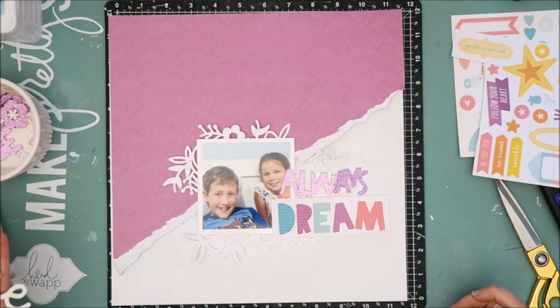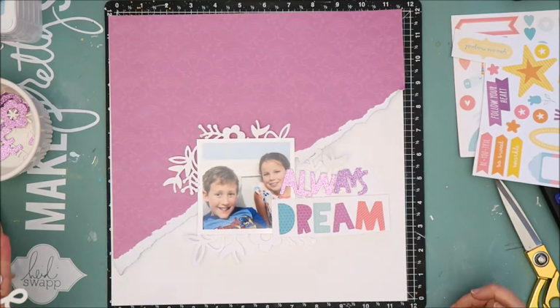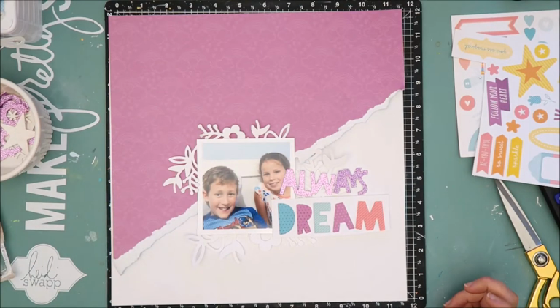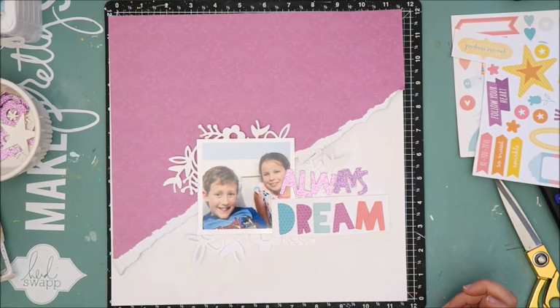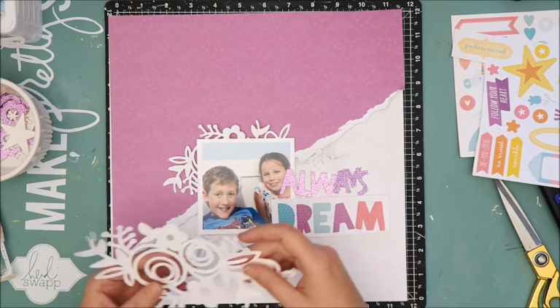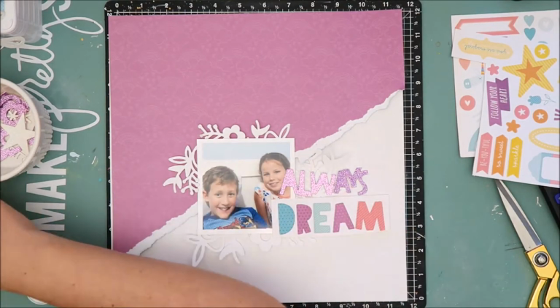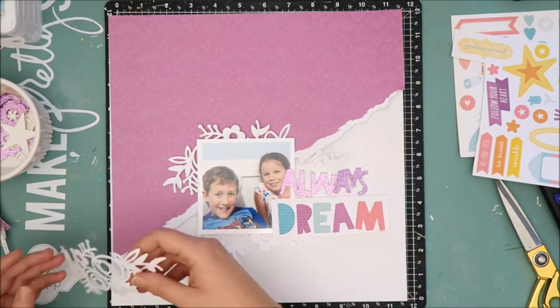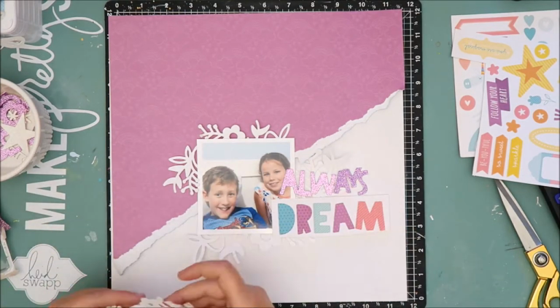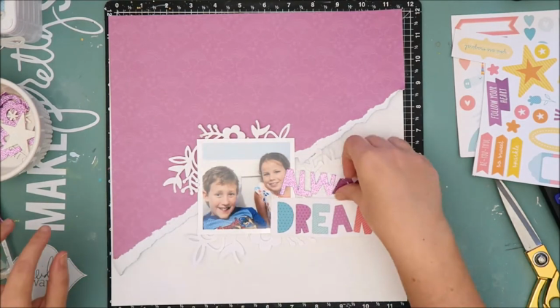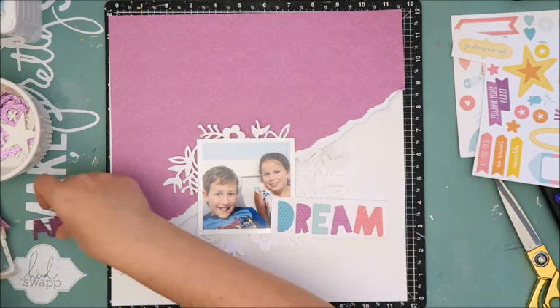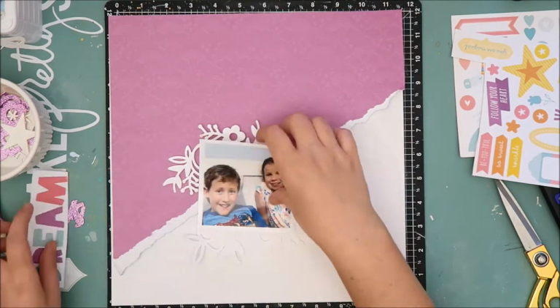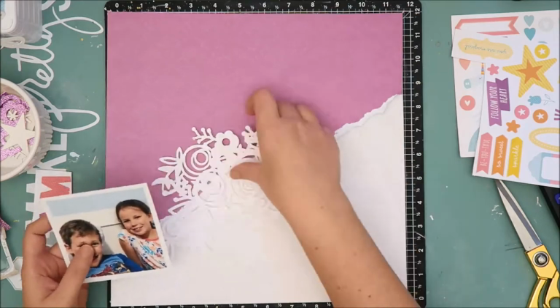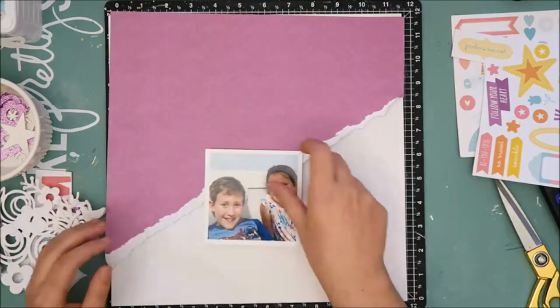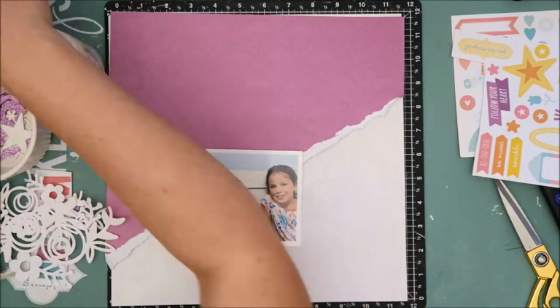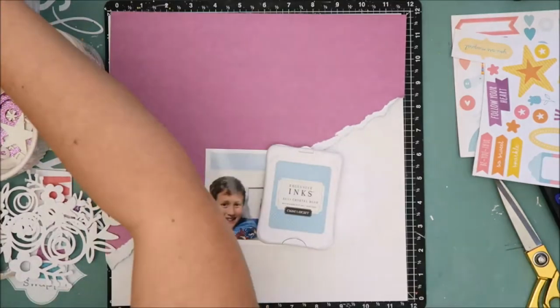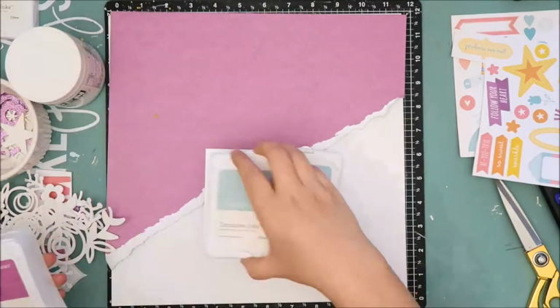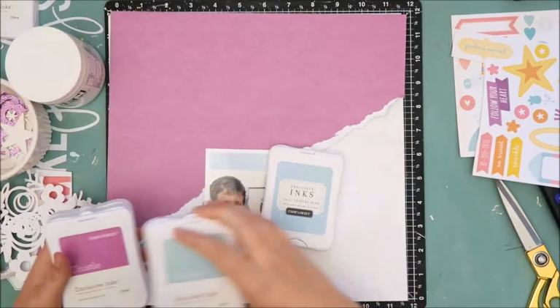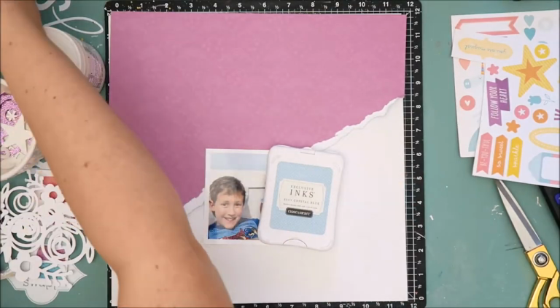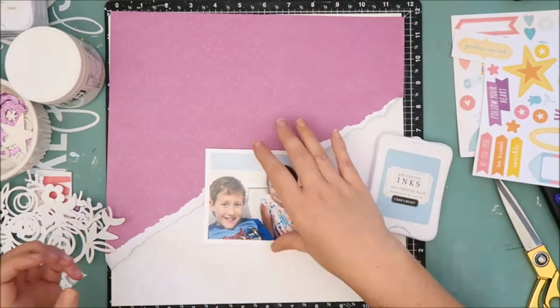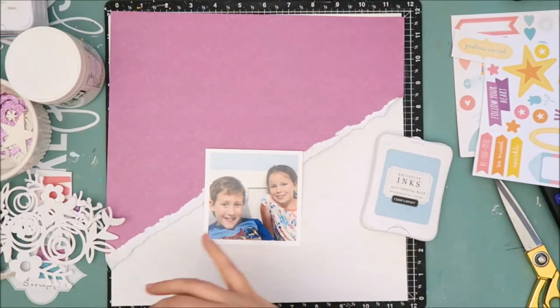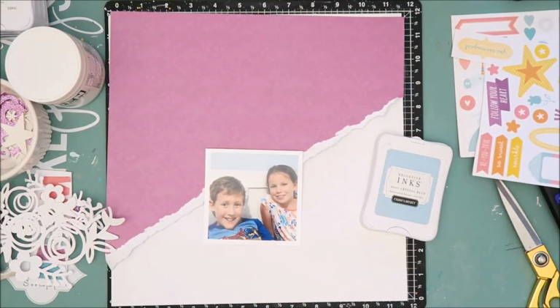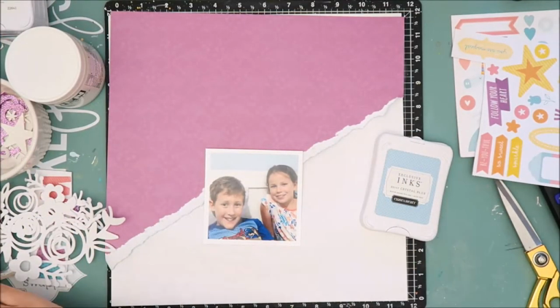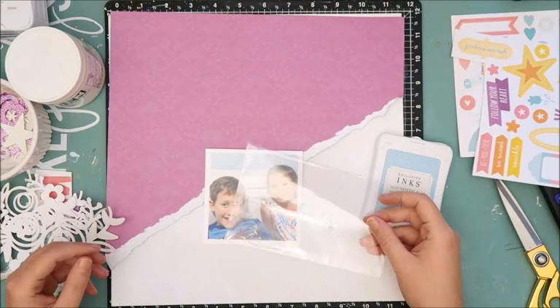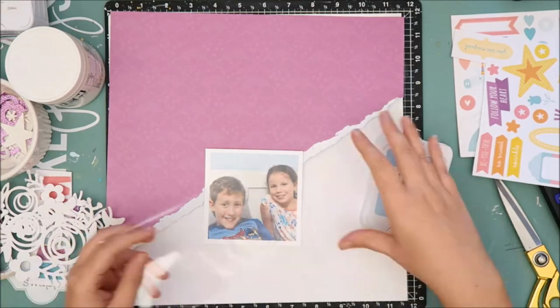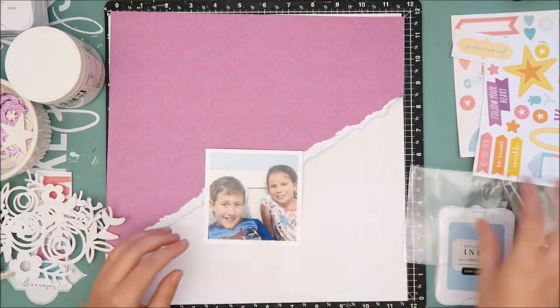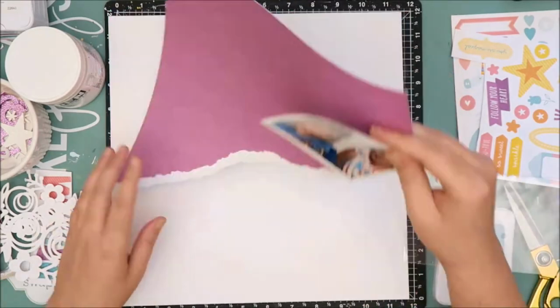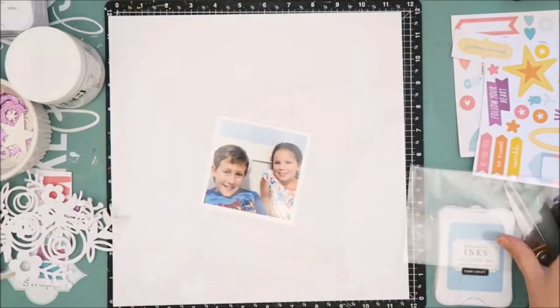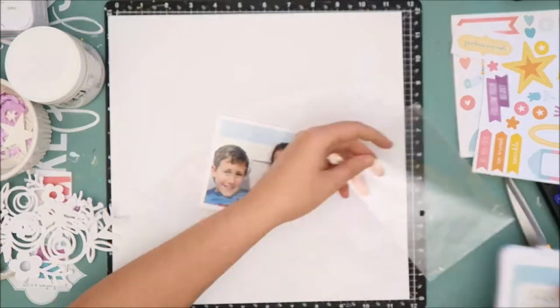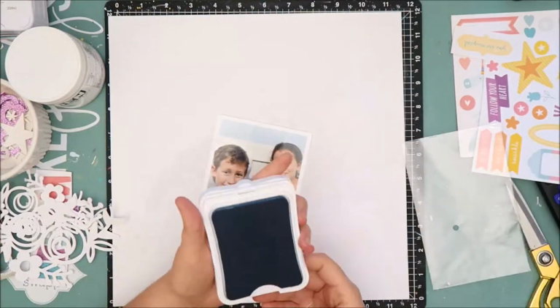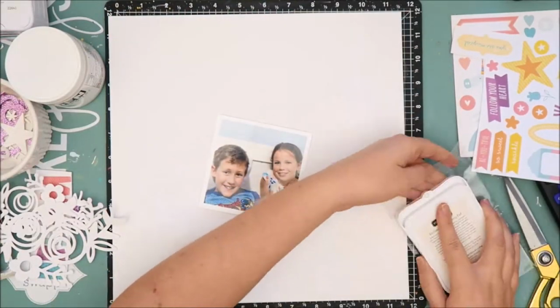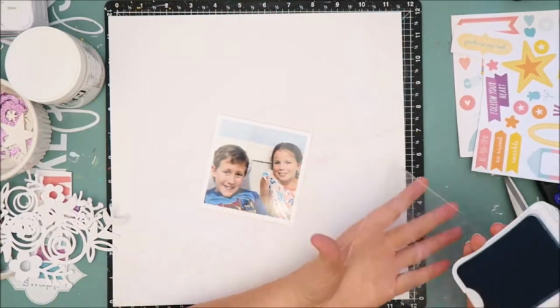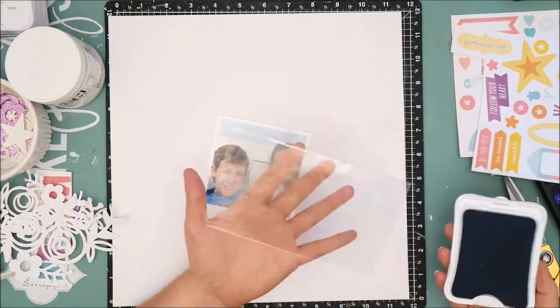I've added a couple of cut files behind the photo as a layer, and that cut file is actually from Scrapbook Nerd and is designed by the Cut Shop. I will link to Scrapbook Nerd in the description box below if you'd like to head over and check out the cut files they have available.